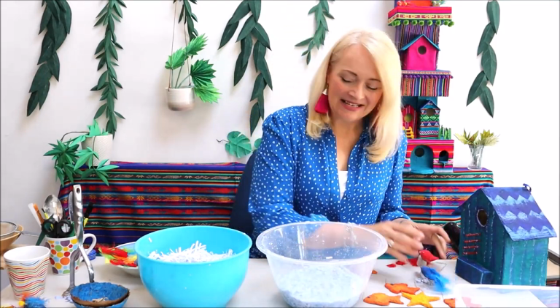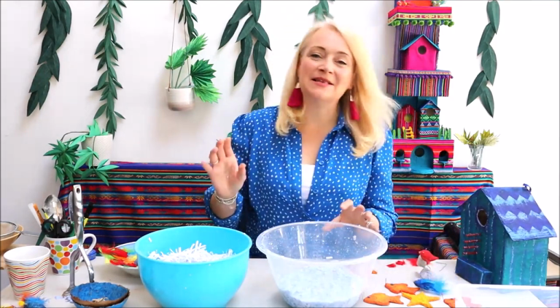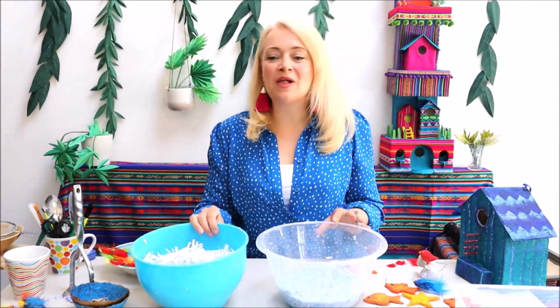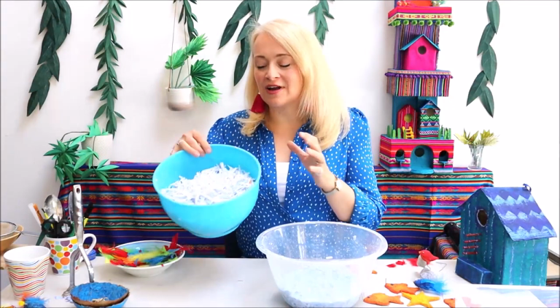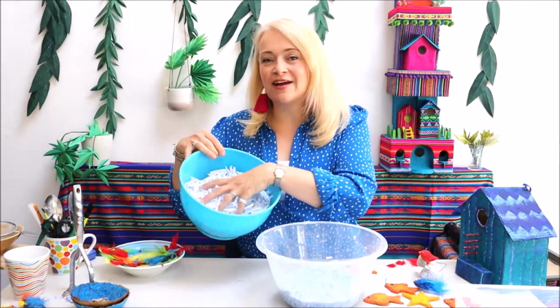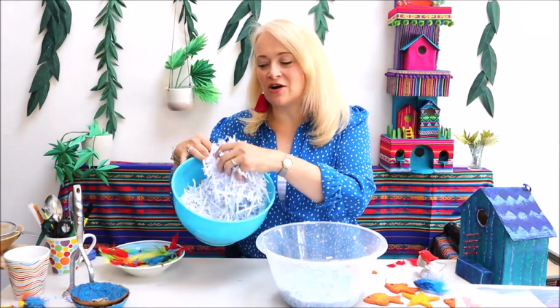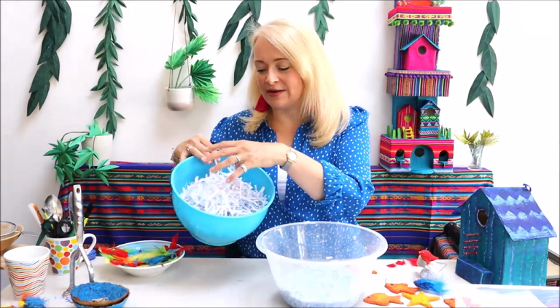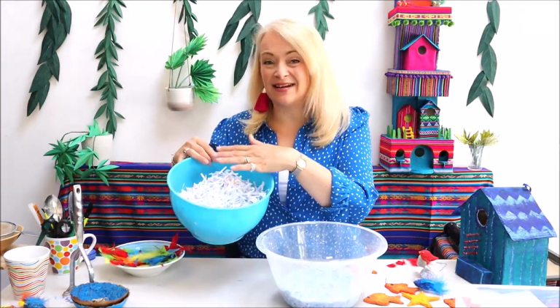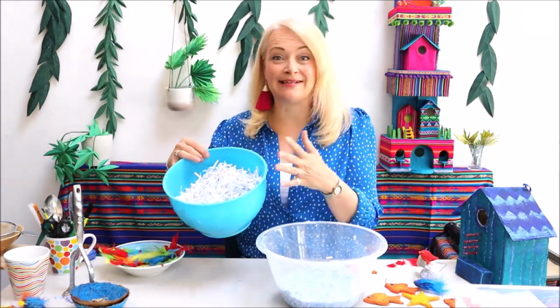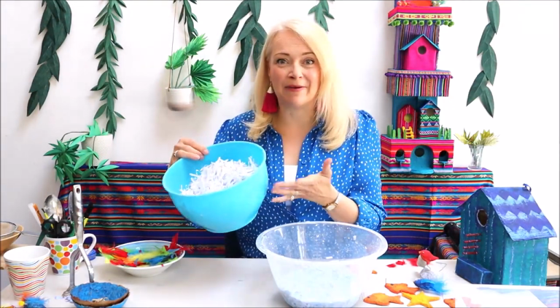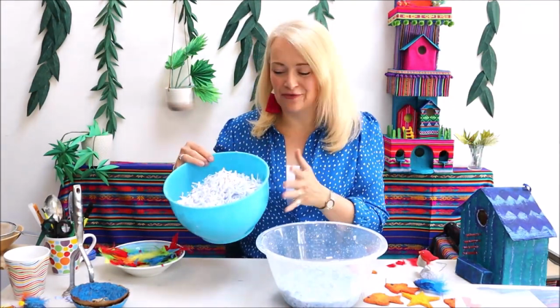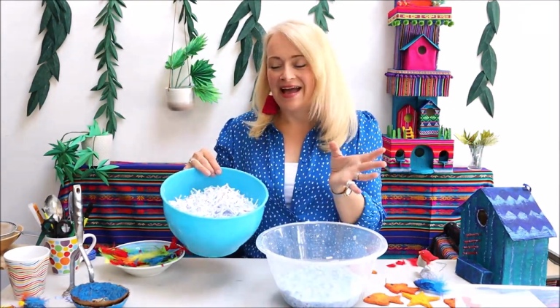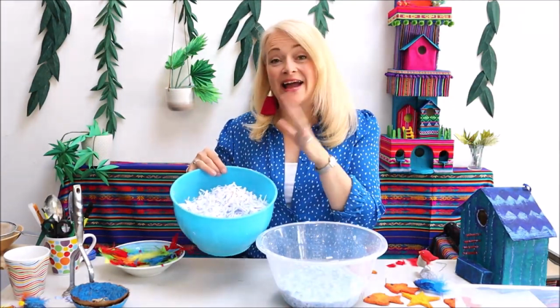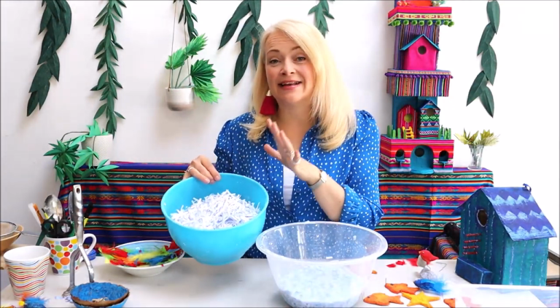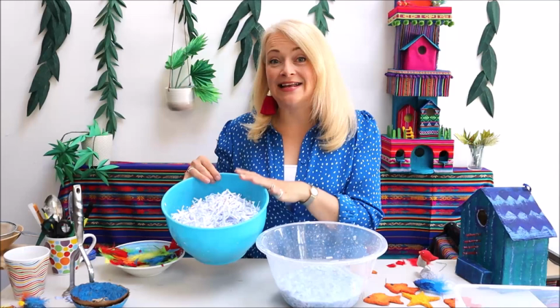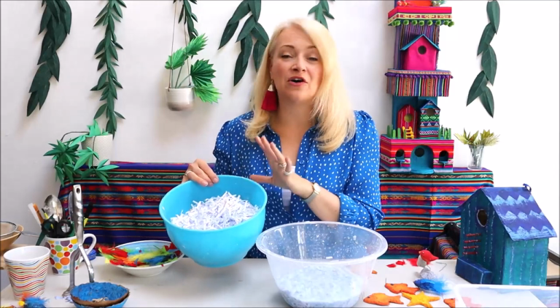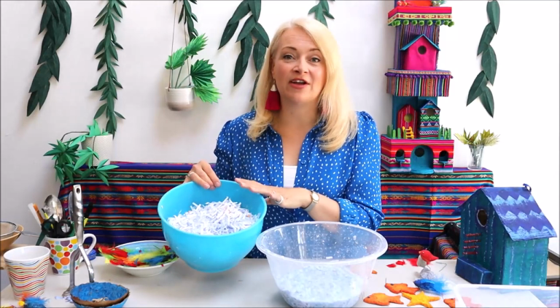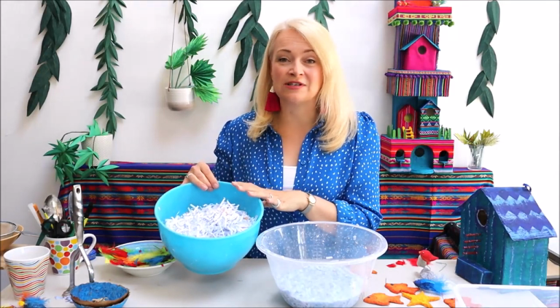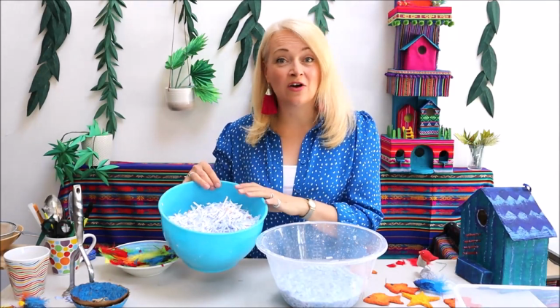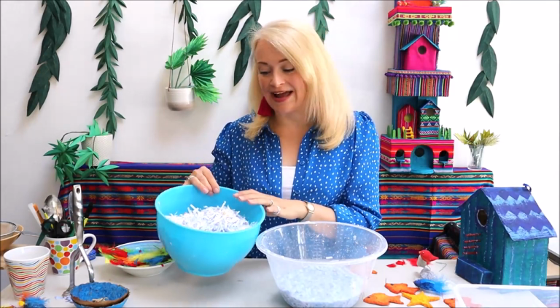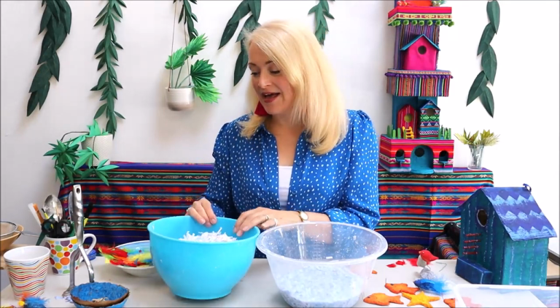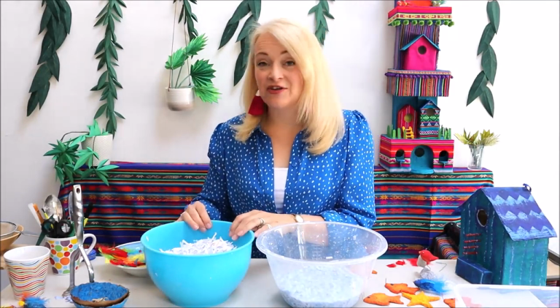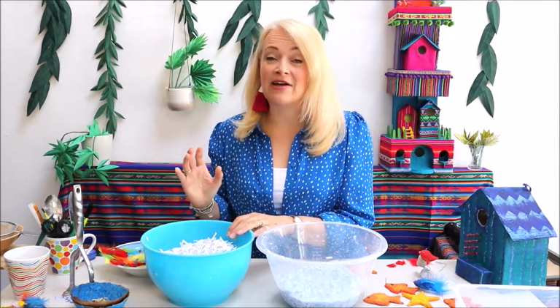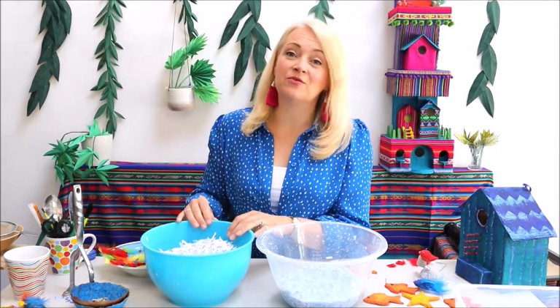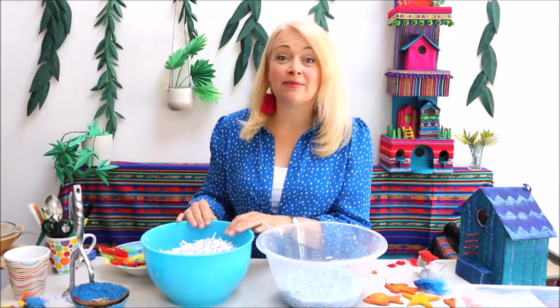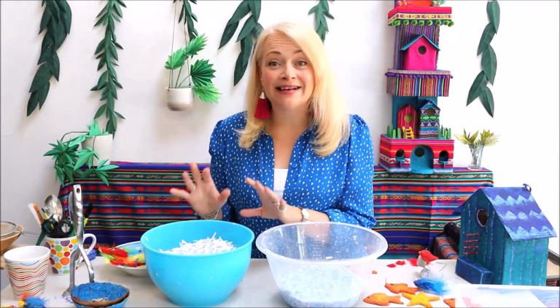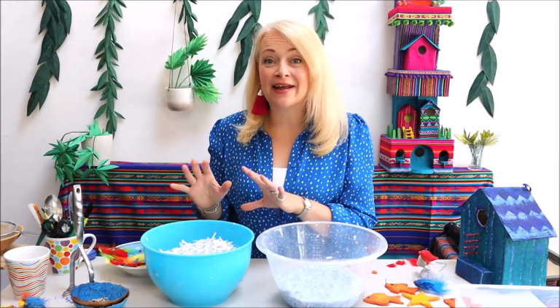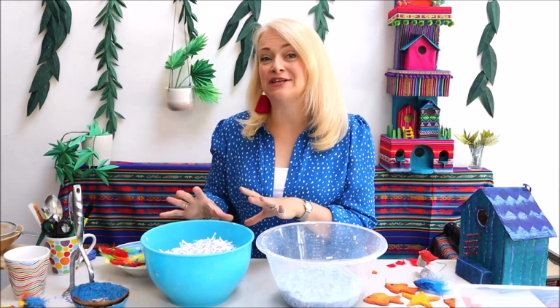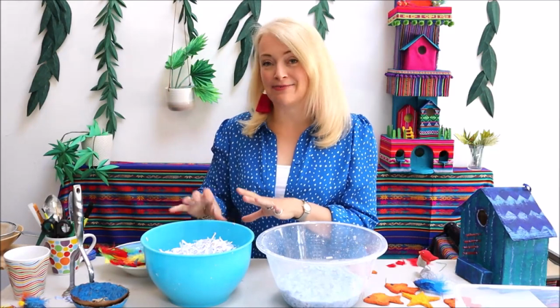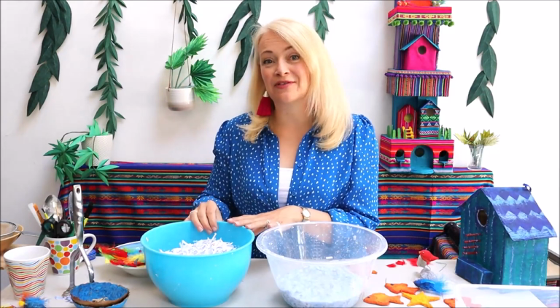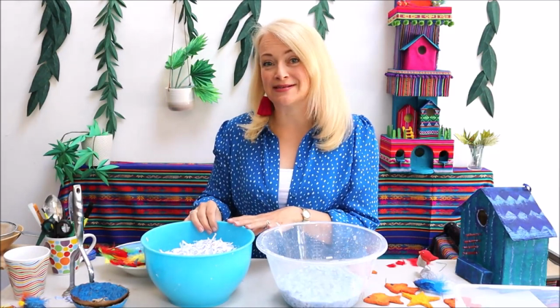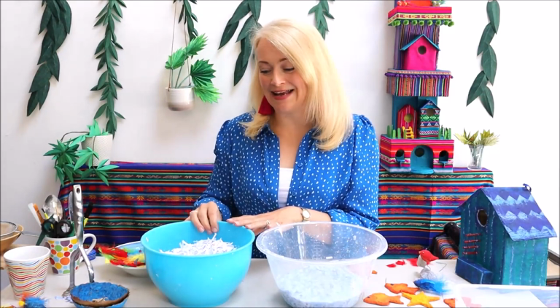In this bowl I've got 100 grams of shredded paper — basically about a bowl full — and I've added a litre of very hot water, hot as you dare. Now you can leave that overnight if you want to, but you really don't have to despite what a lot of these recipes will tell you.